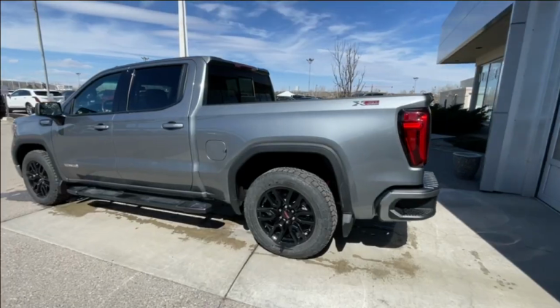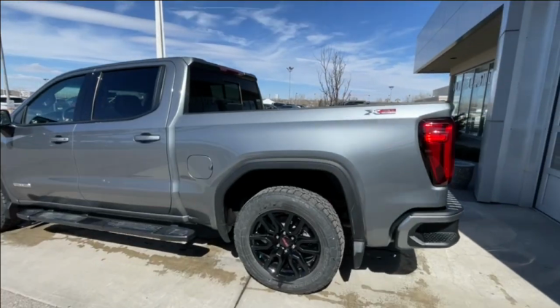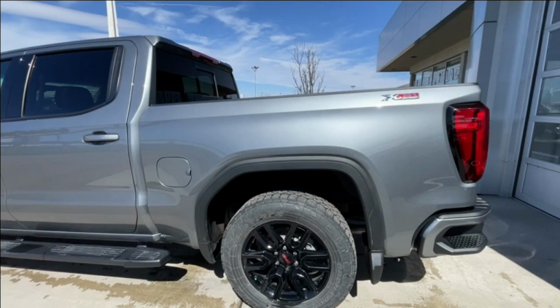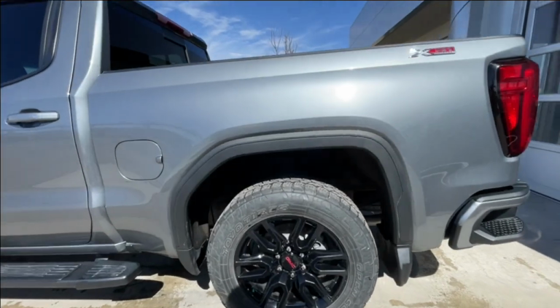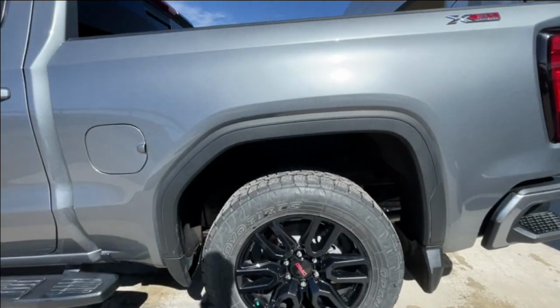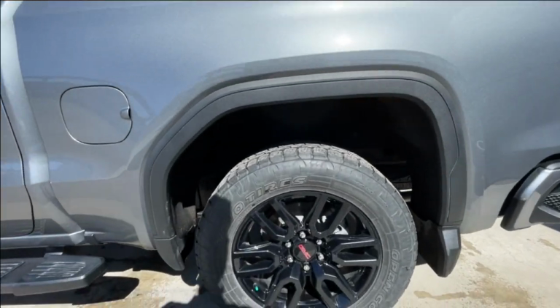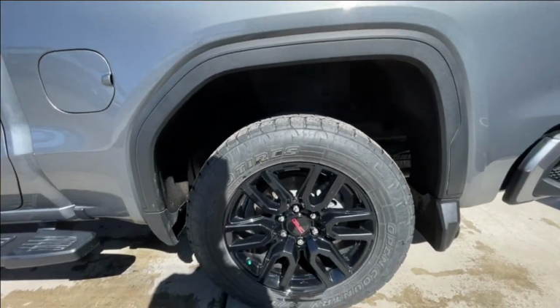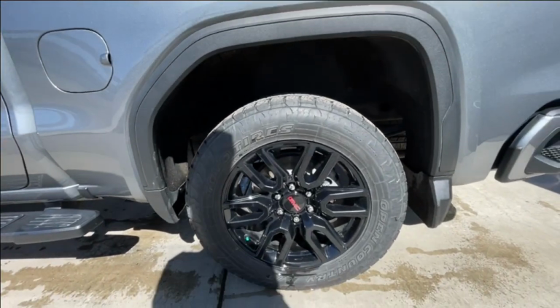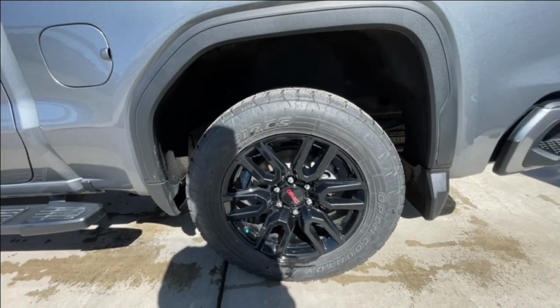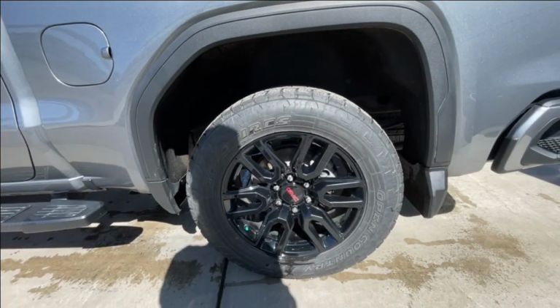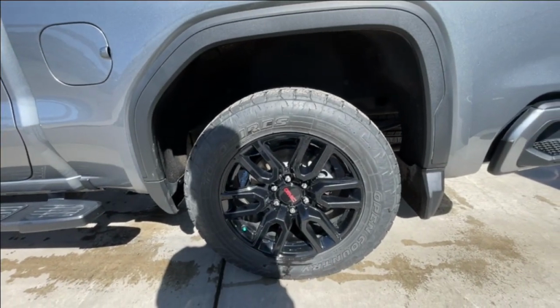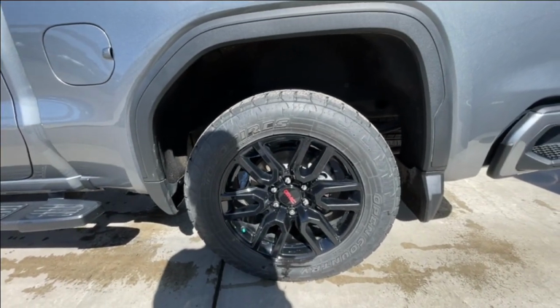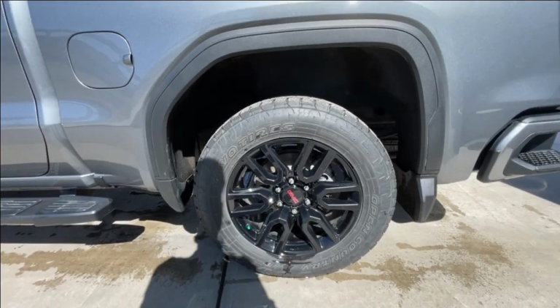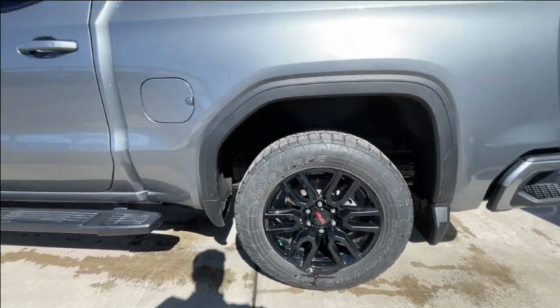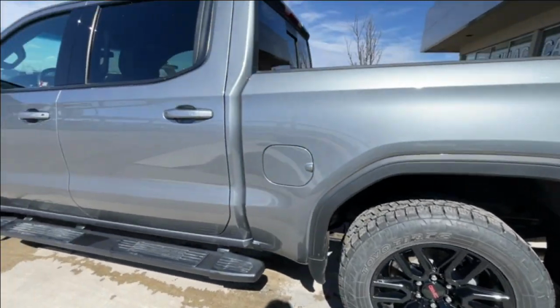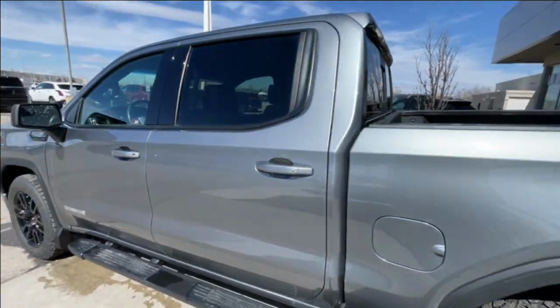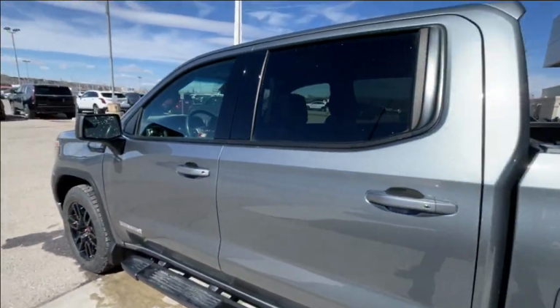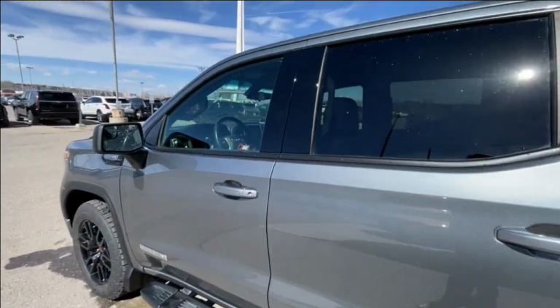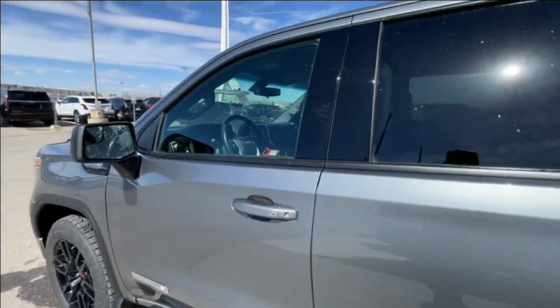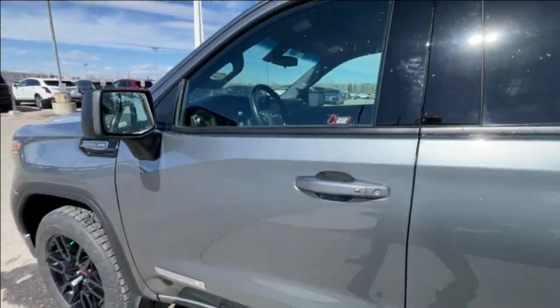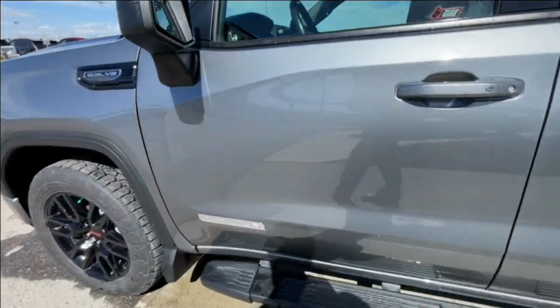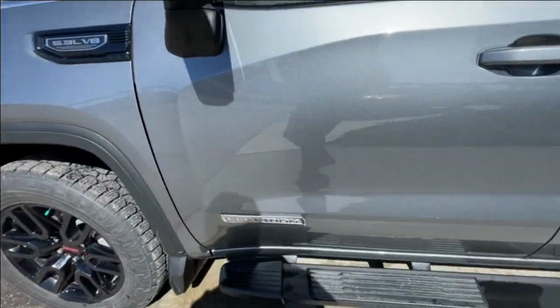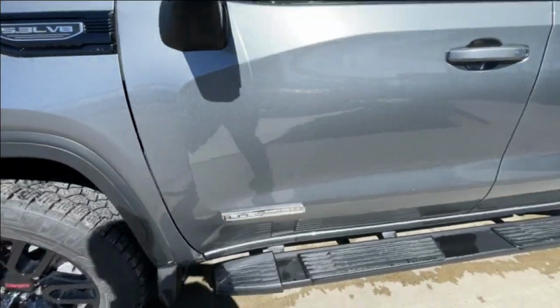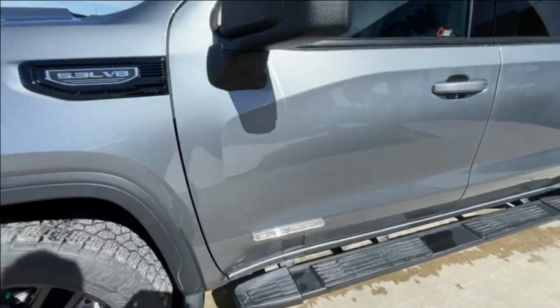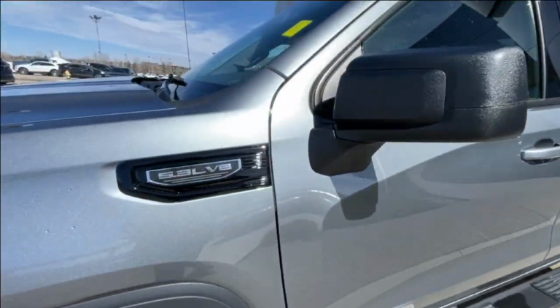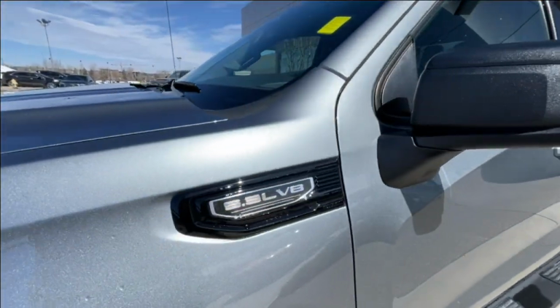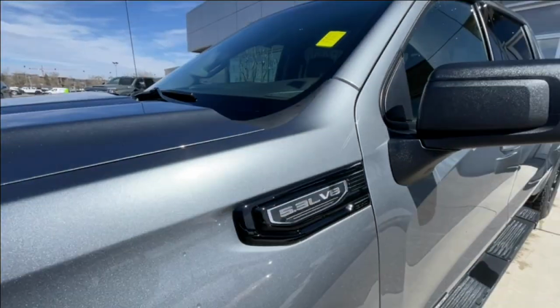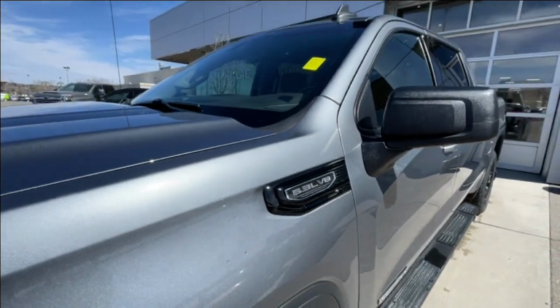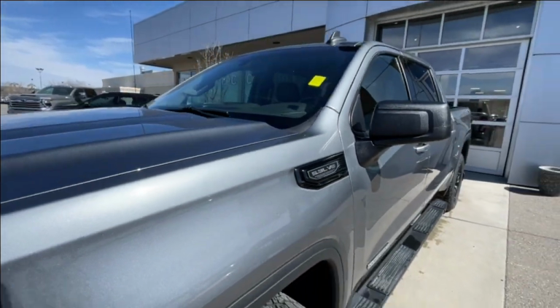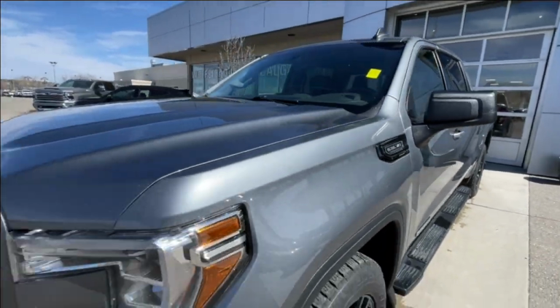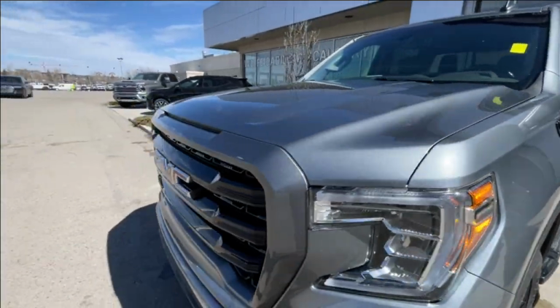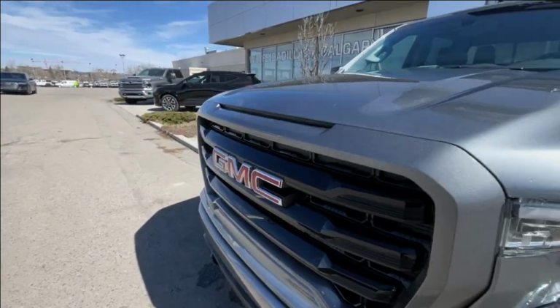Taking a look at the exterior of the Elevation, starting off with the 20-inch wheels paired up with Toyo Open Country tires. Moving right along, we have paint-matched door handles, Elevation badges on the doors, 5.3L V8 plaques on the fenders, and around the front of the vehicle.